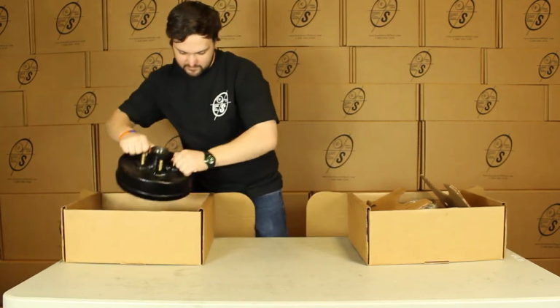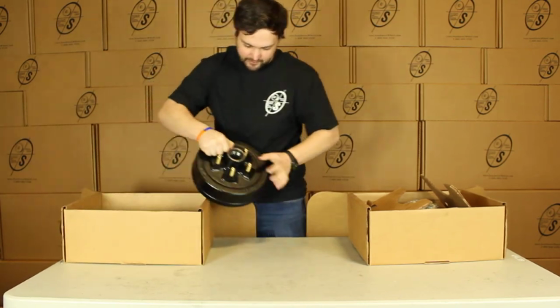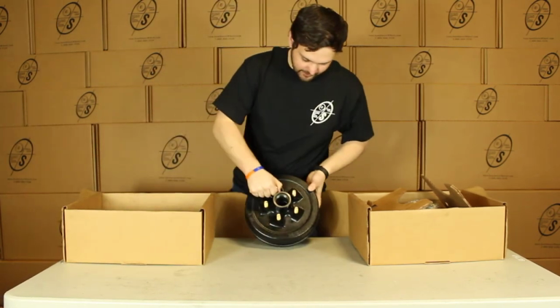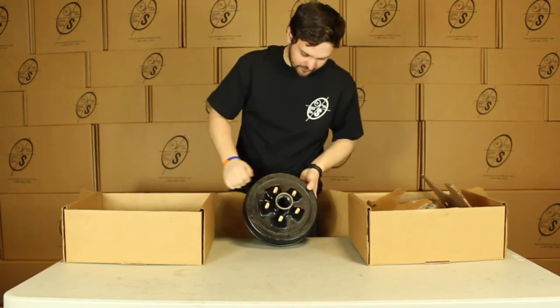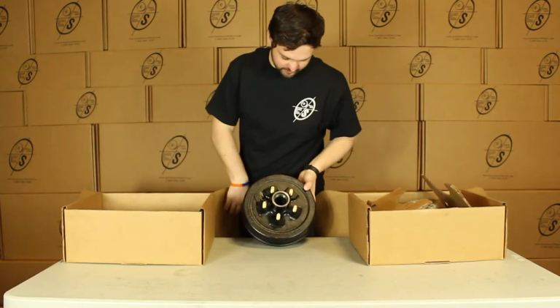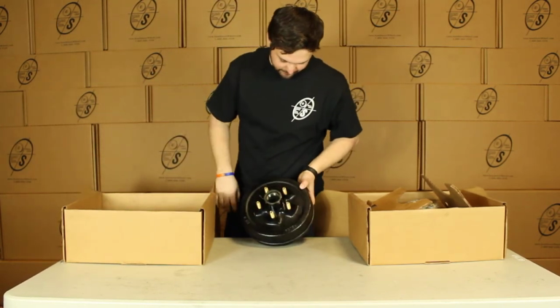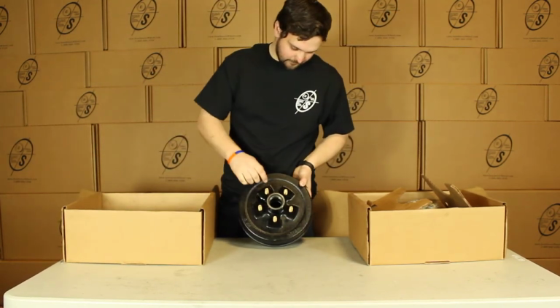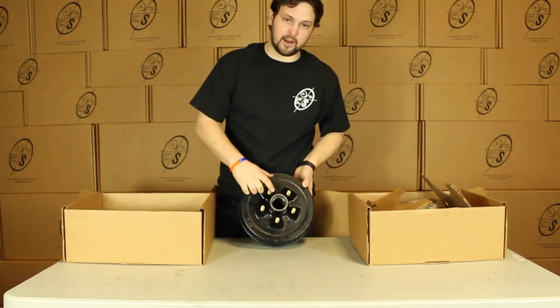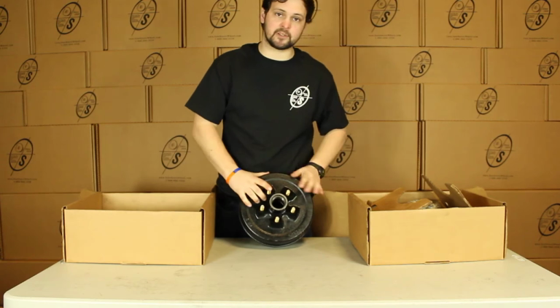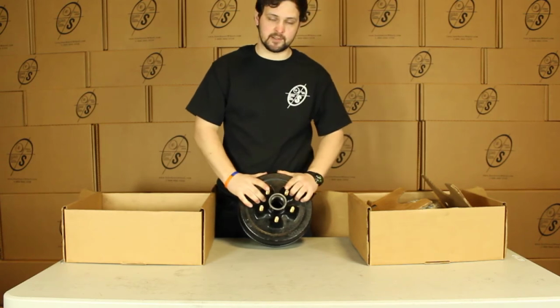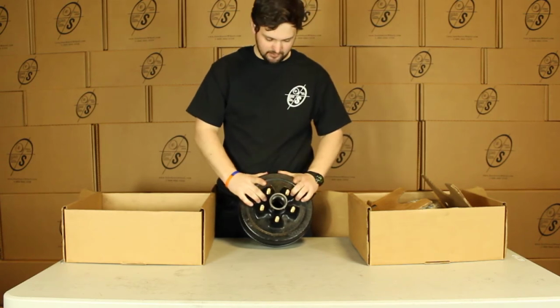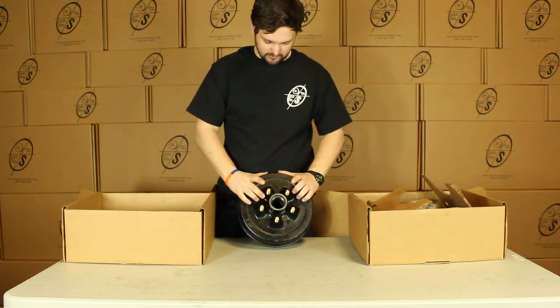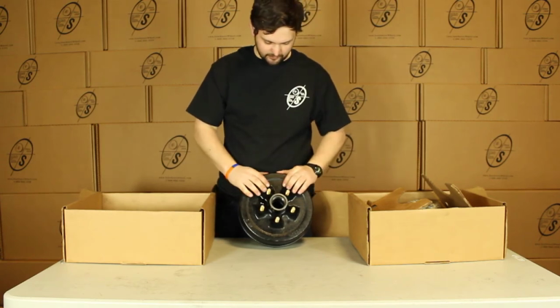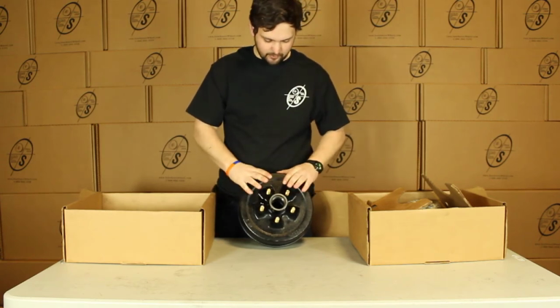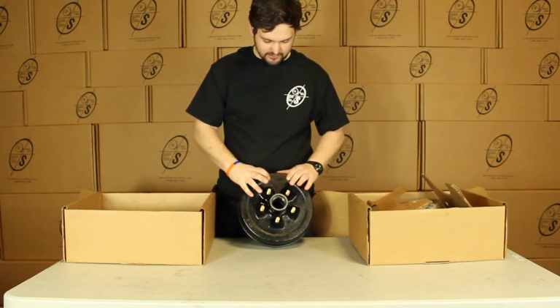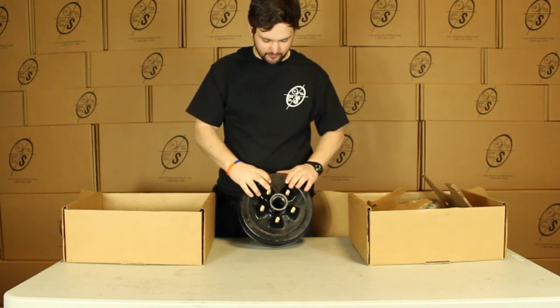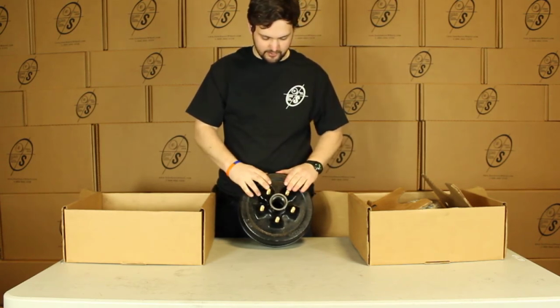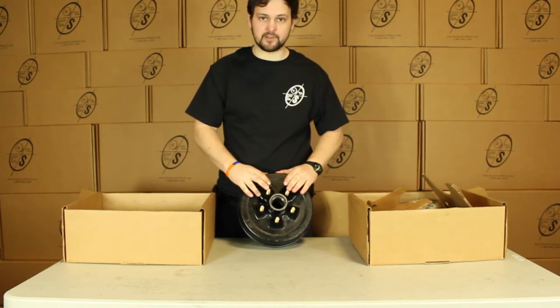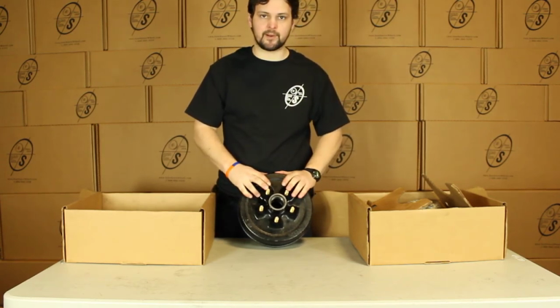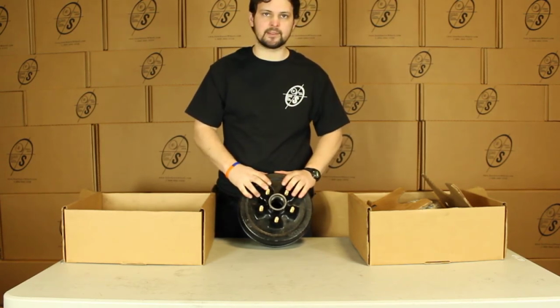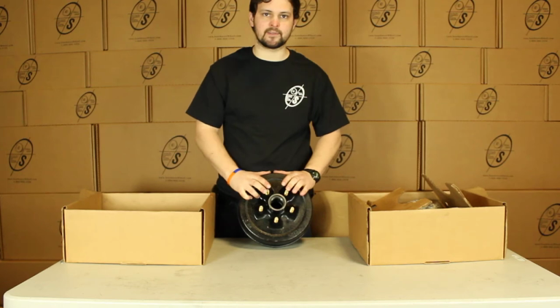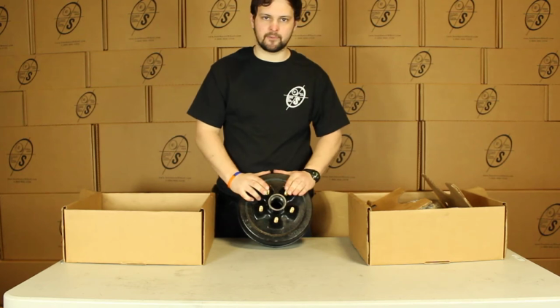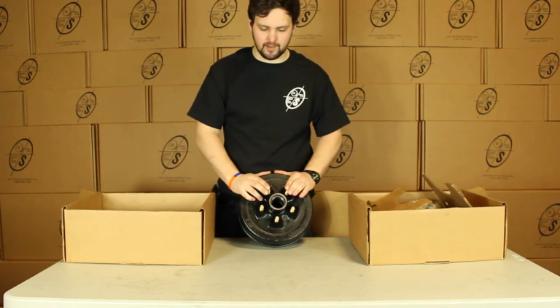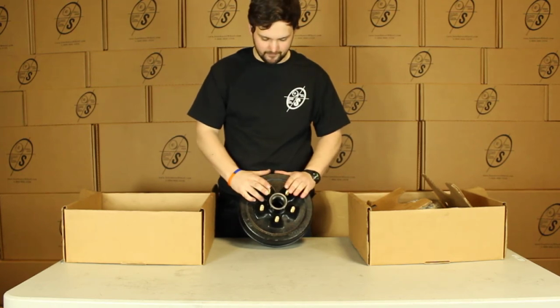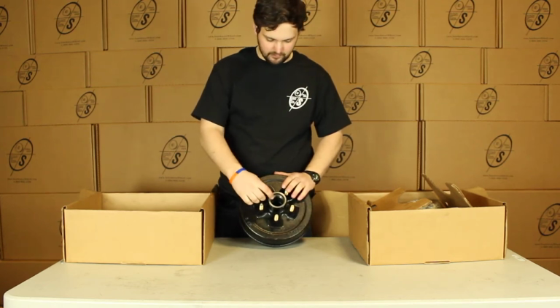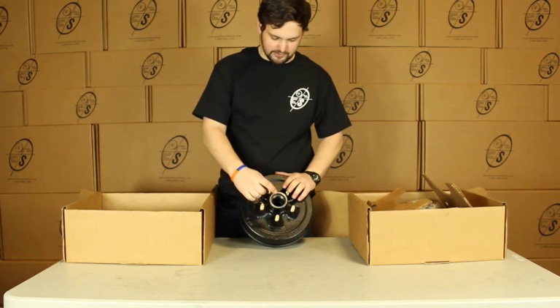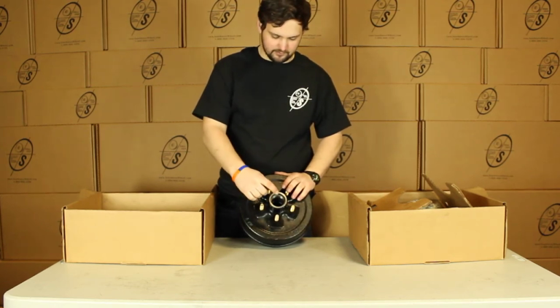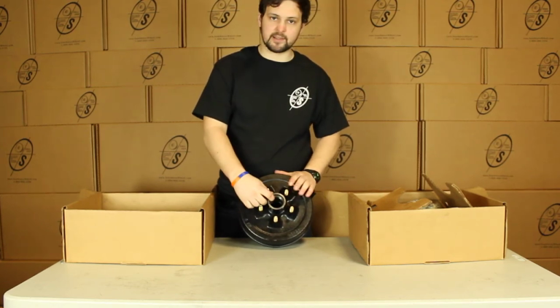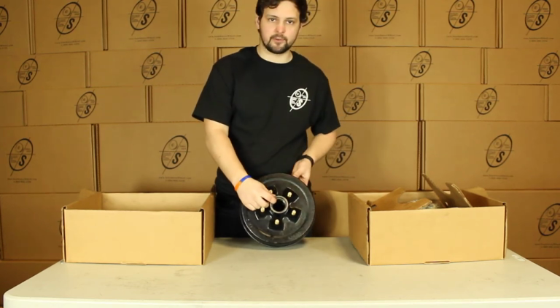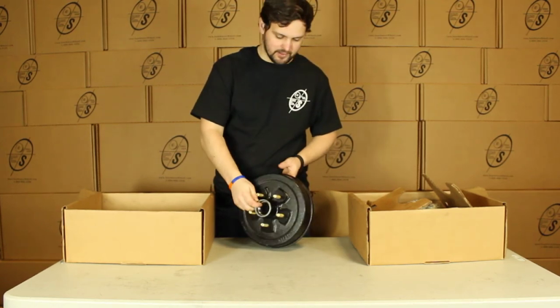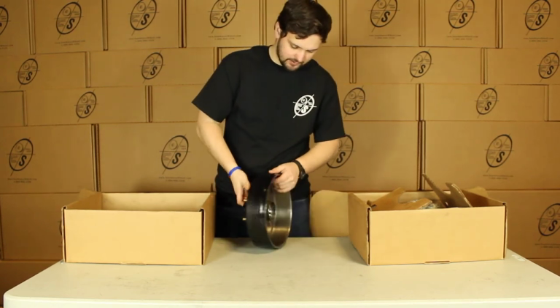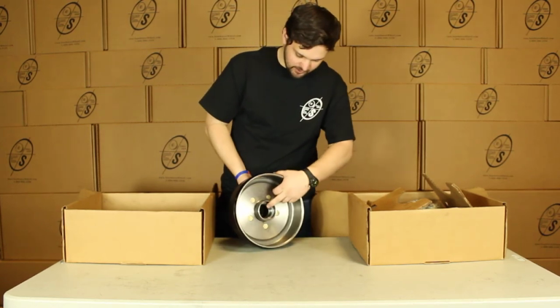Right here we got our True Ride Hub and Drum with our 1.5 inch studs. The way we measure this is from here to here it will be 2 and 5 eighths — that's 5 on 4.5. You can see the races are already pressed in and good to go.